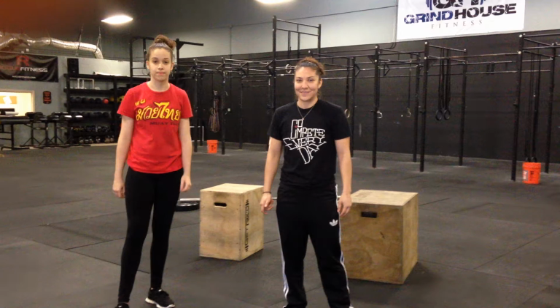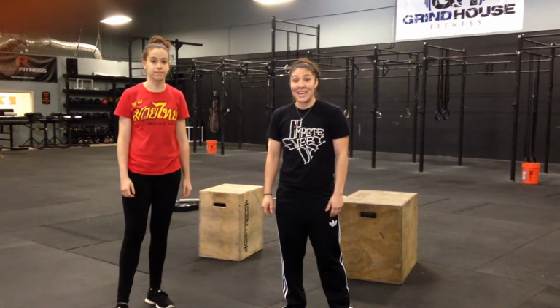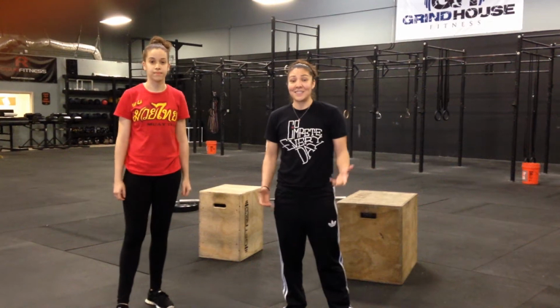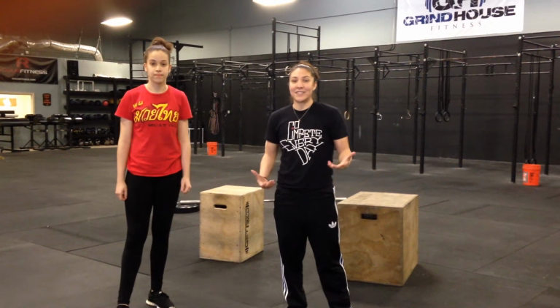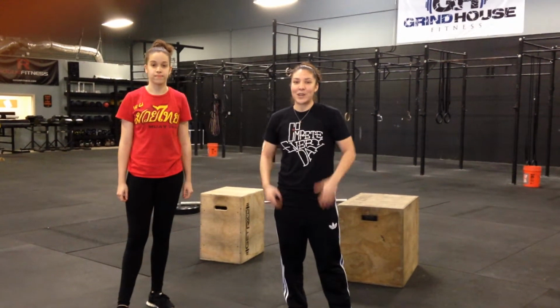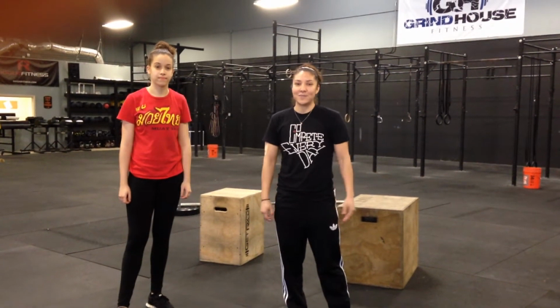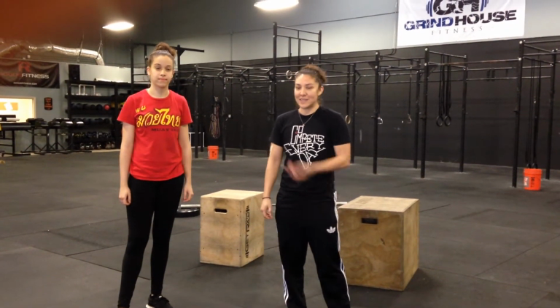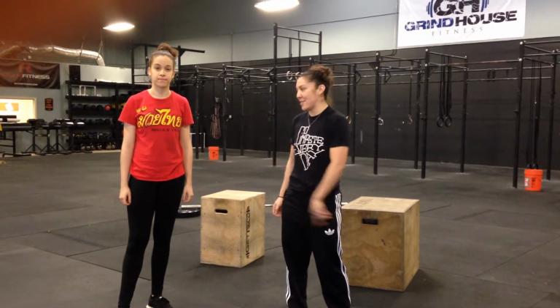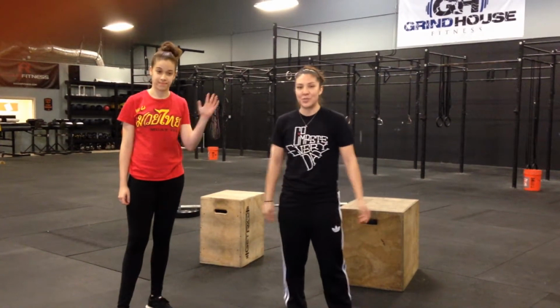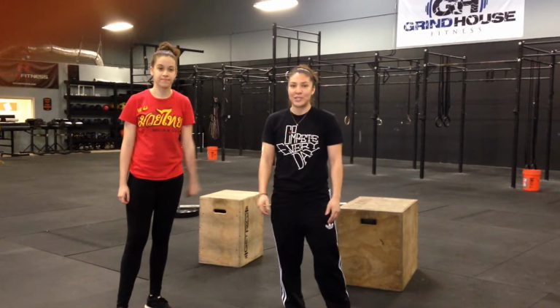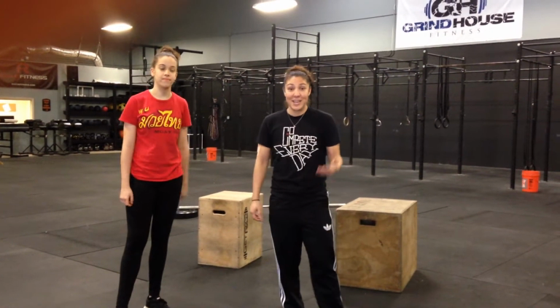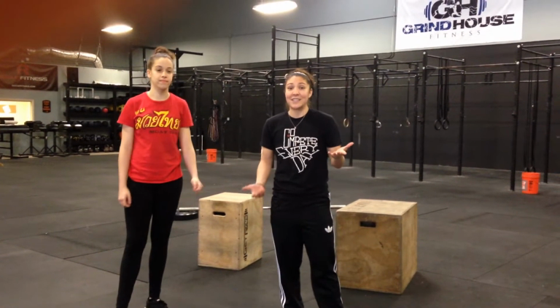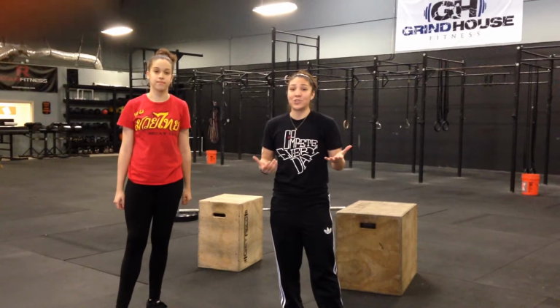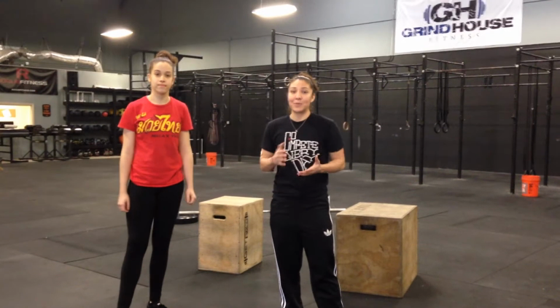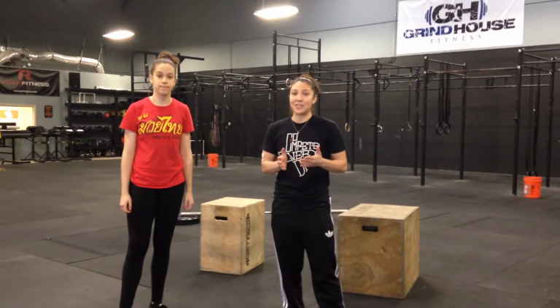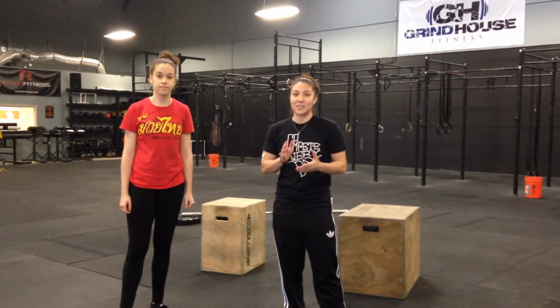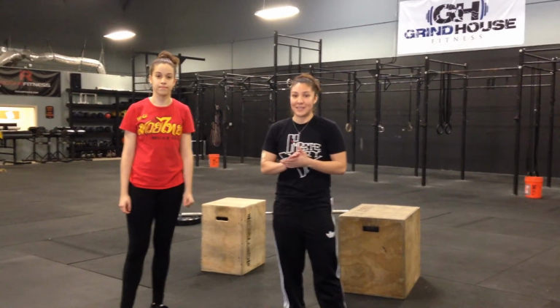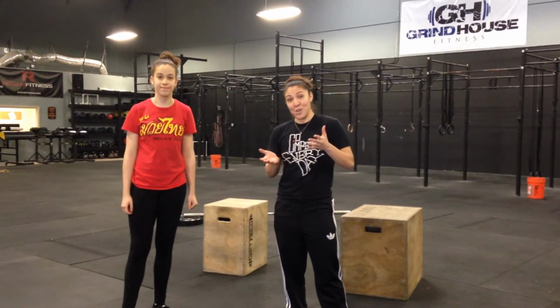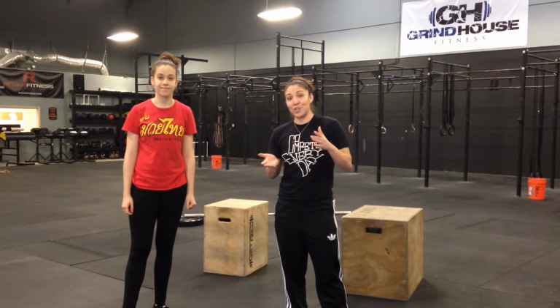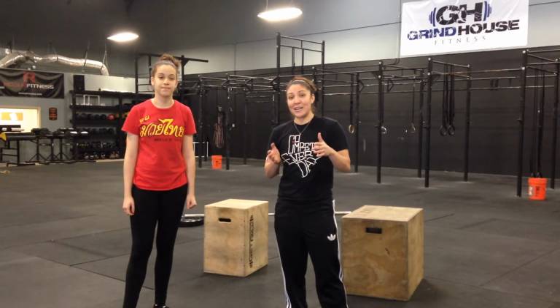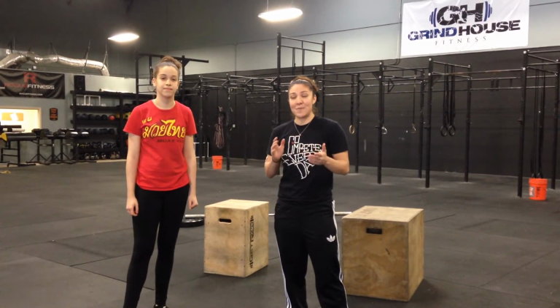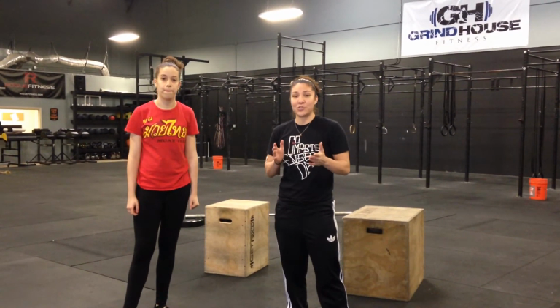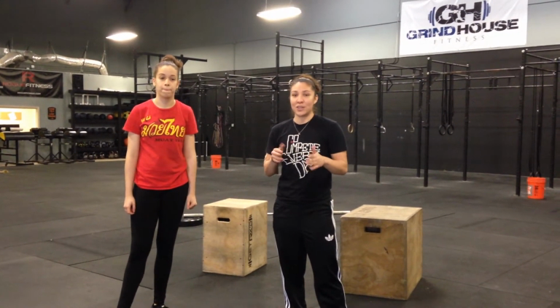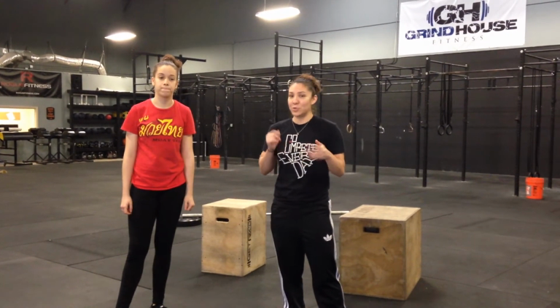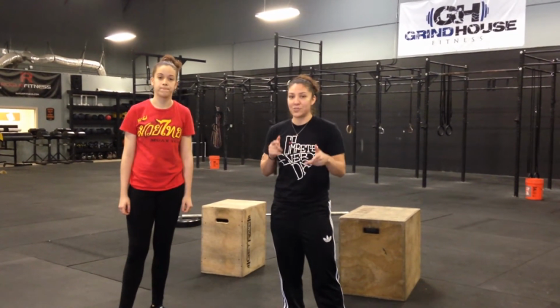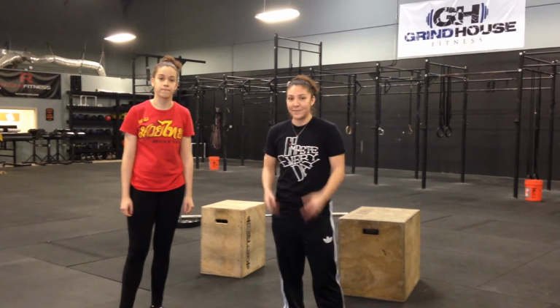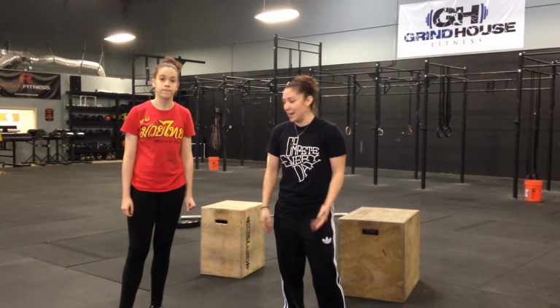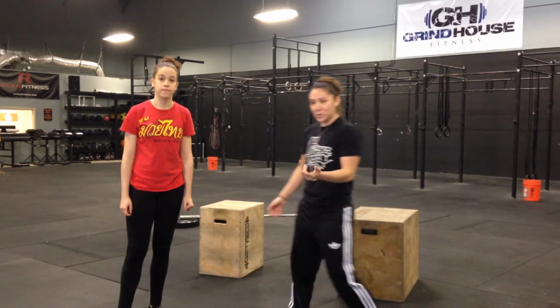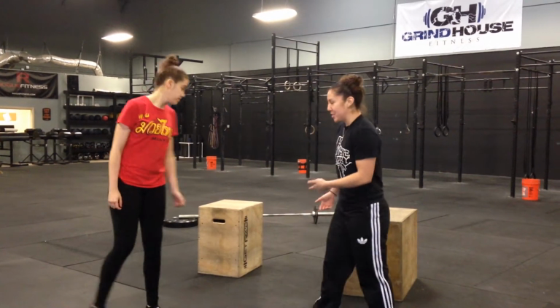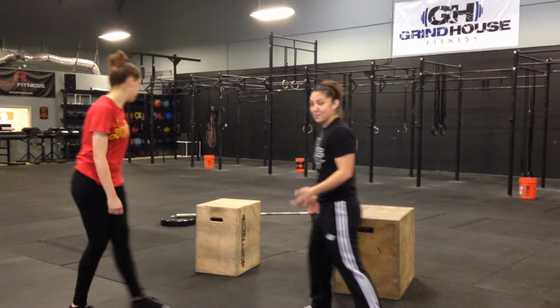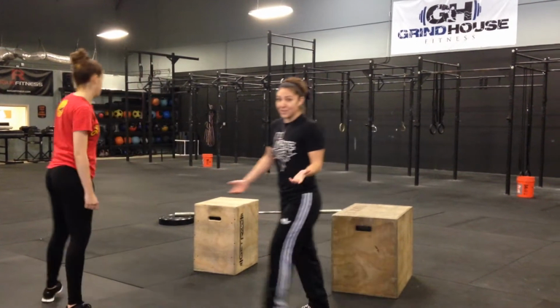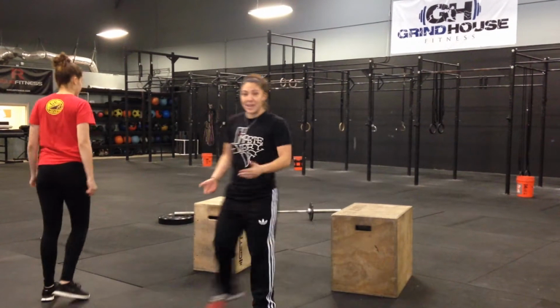Hey guys, this is Alyssa from Grindhouse Fitness. I'm with Erin from Houston Muay Thai. Today we're going to show you a couple of exercises that you can utilize for your MMA training or Muay Thai training. The first one we're going to do is a box jump variation.